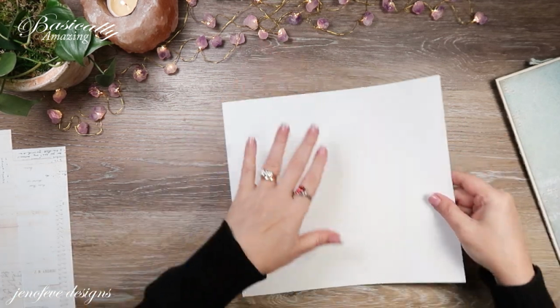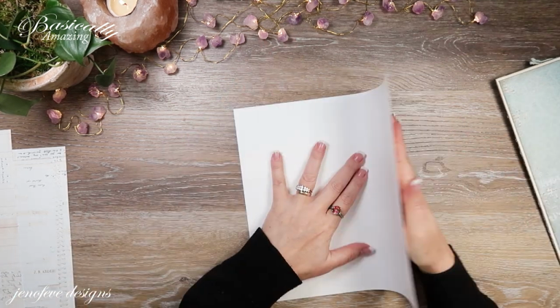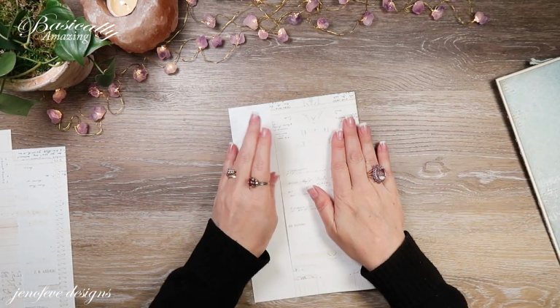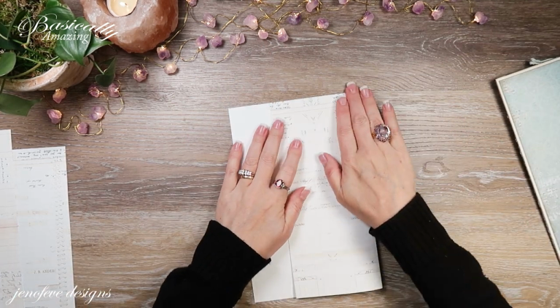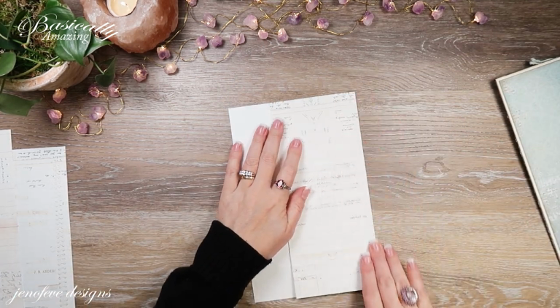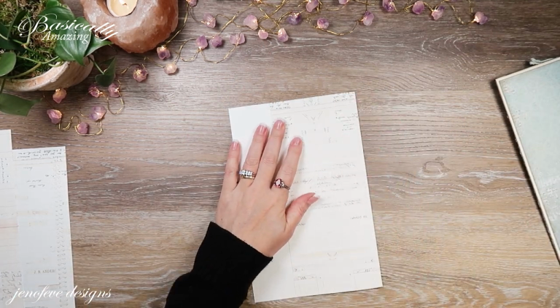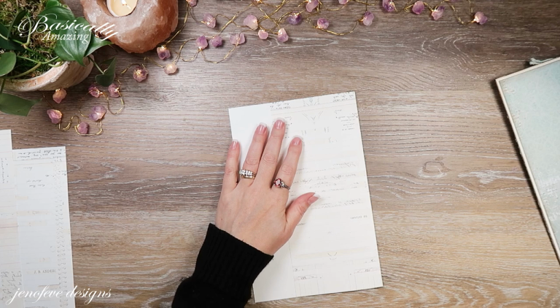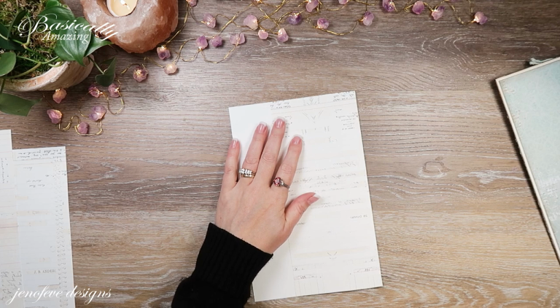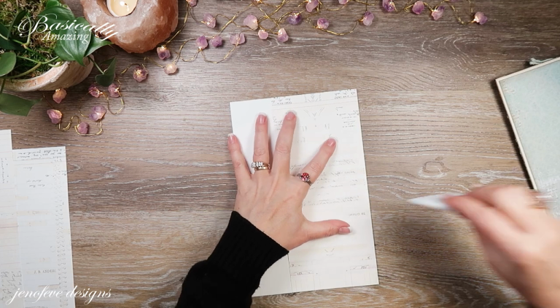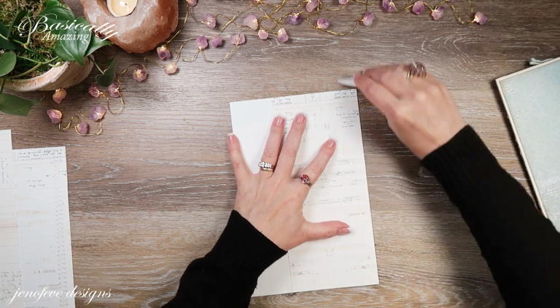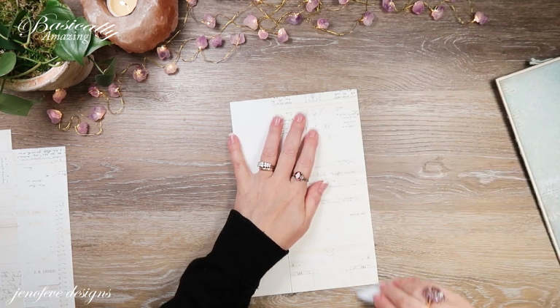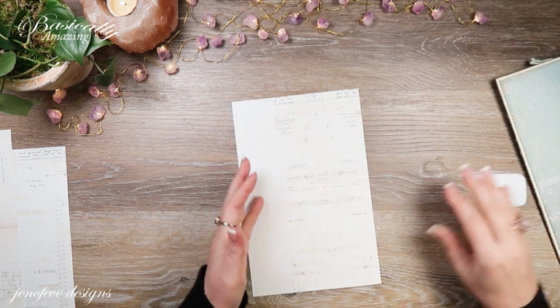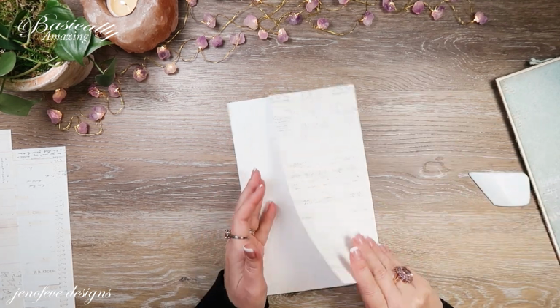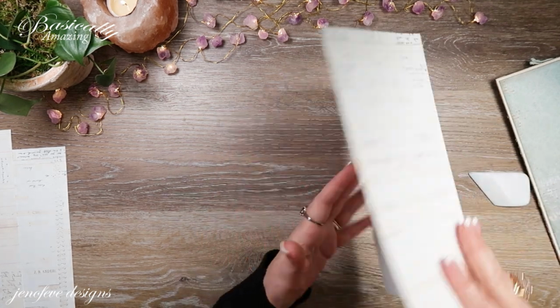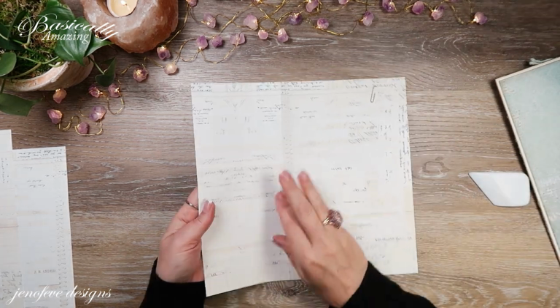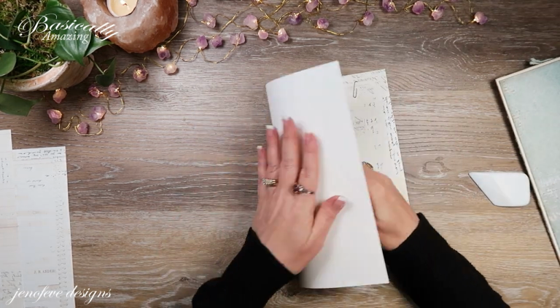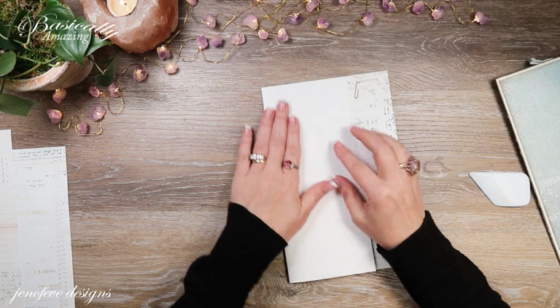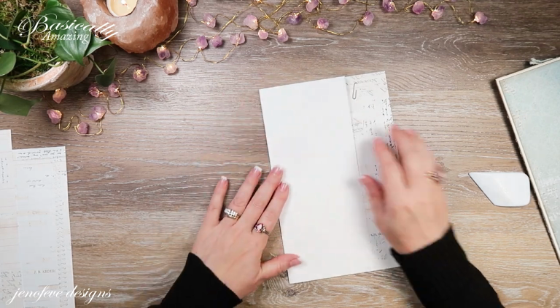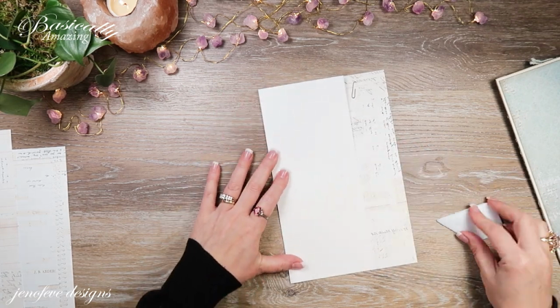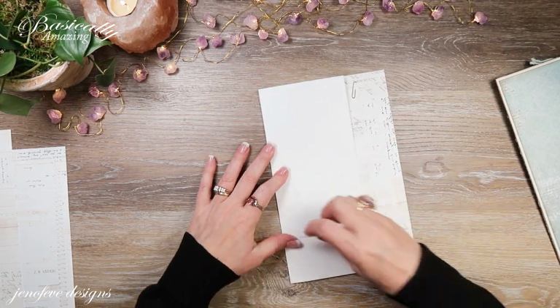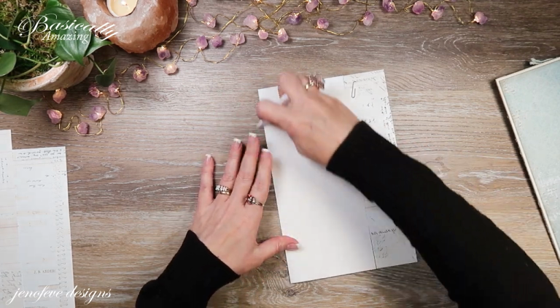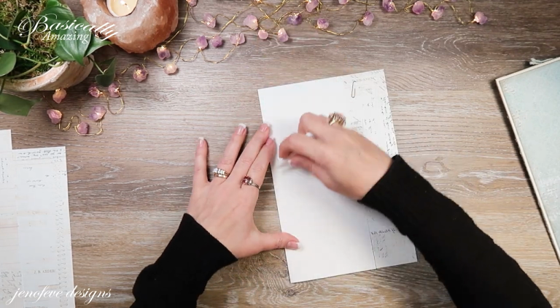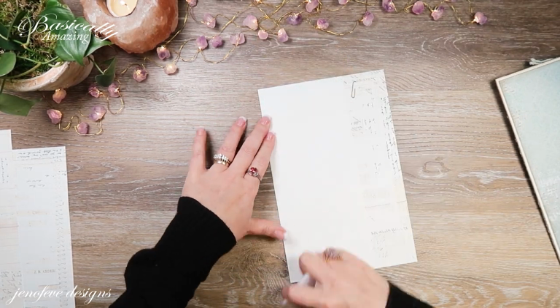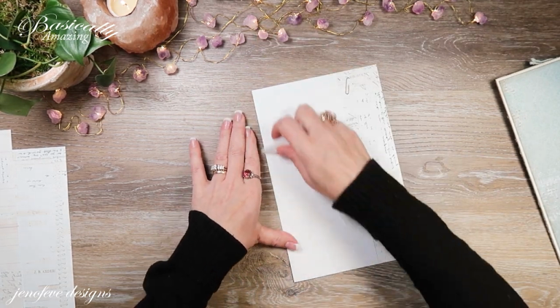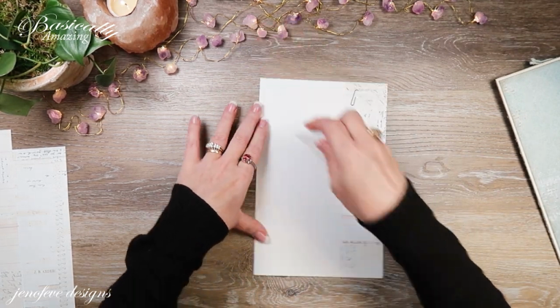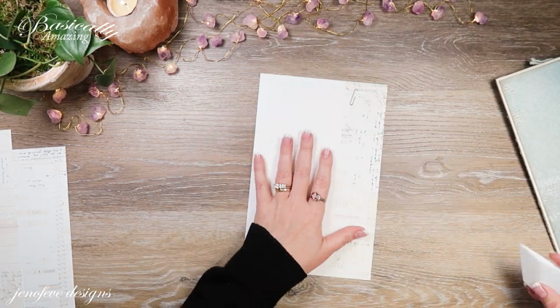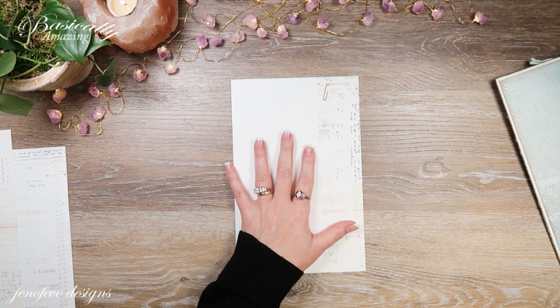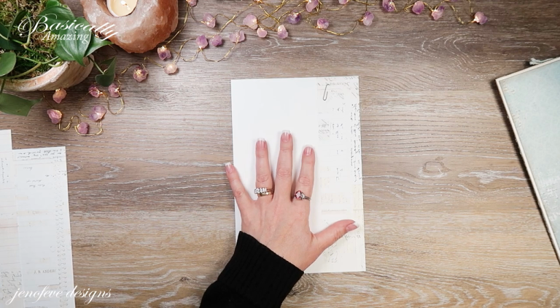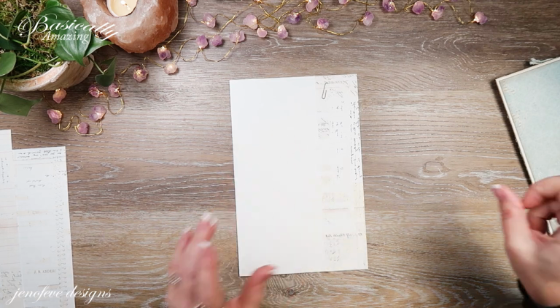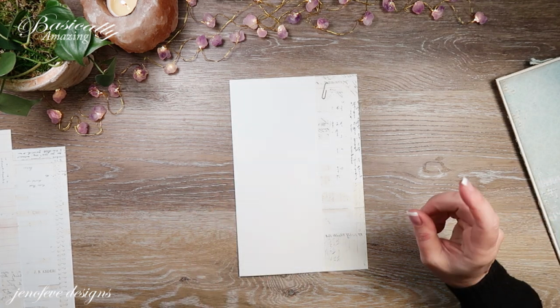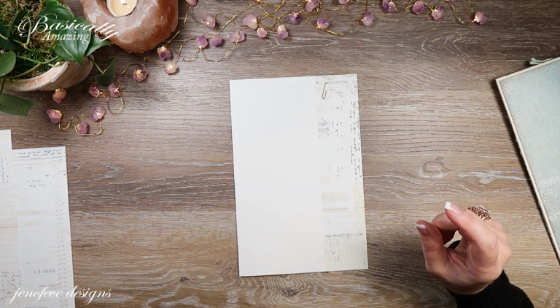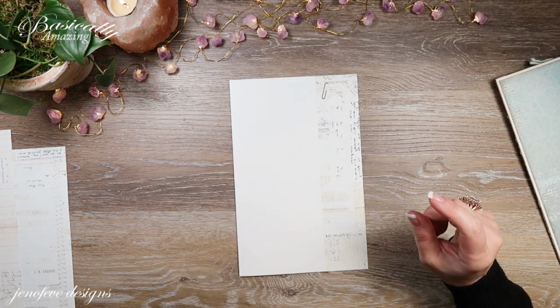I'm going to flip it this way and burnish, then flip it the other way and burnish. I am going to ink it, but before I do that, let me show you the other one.